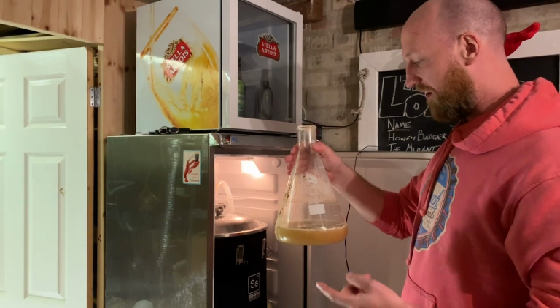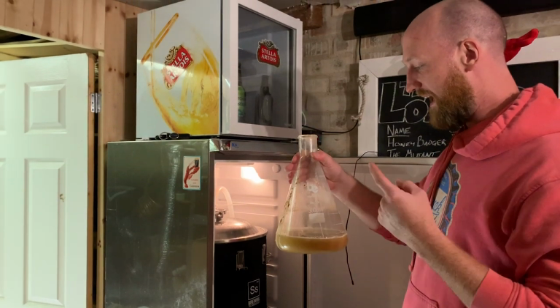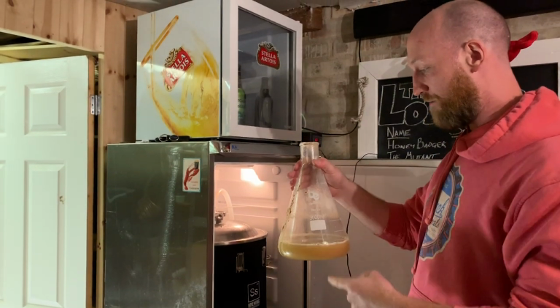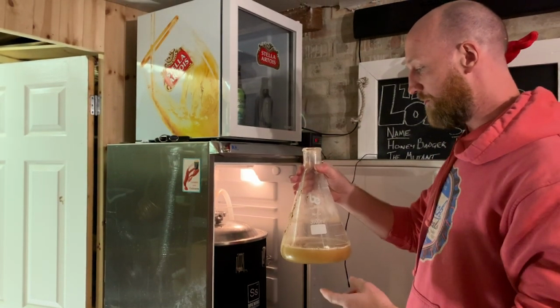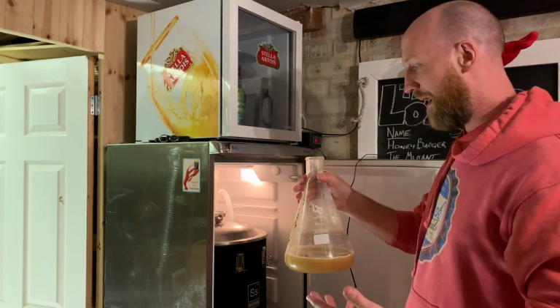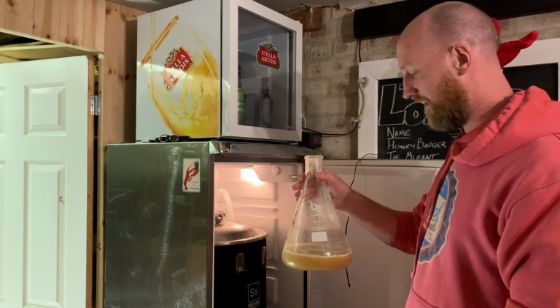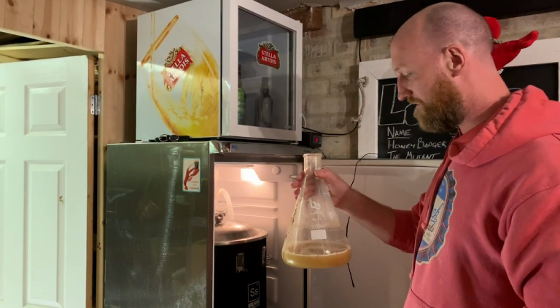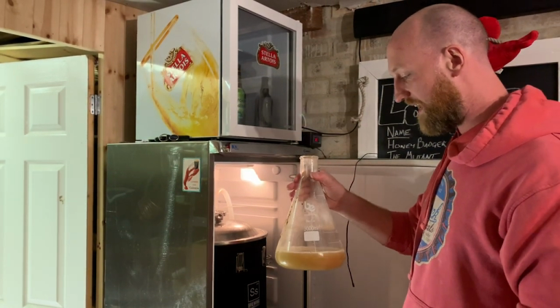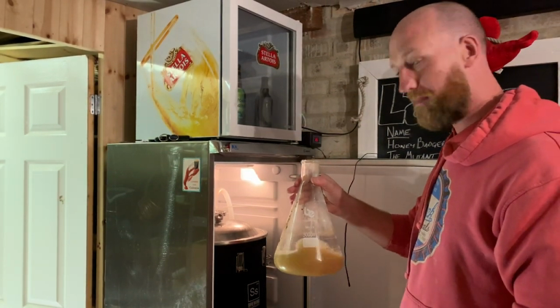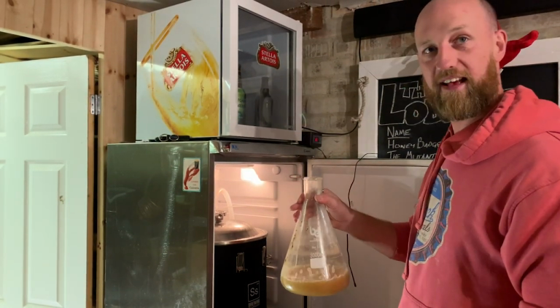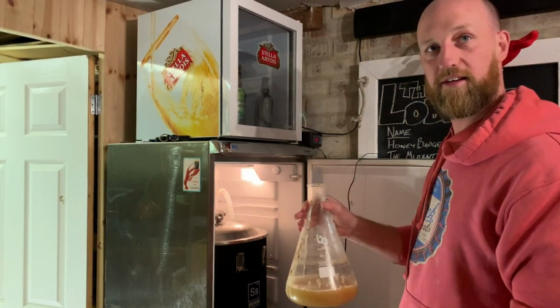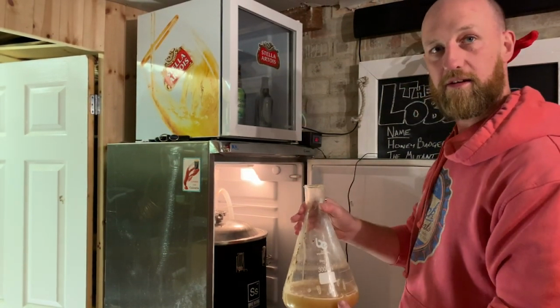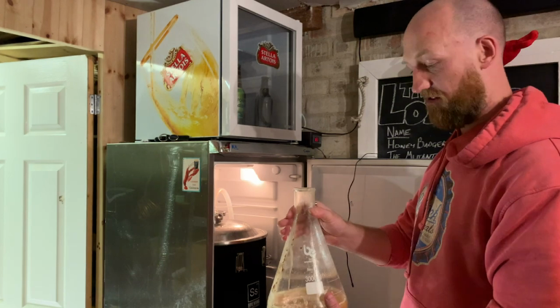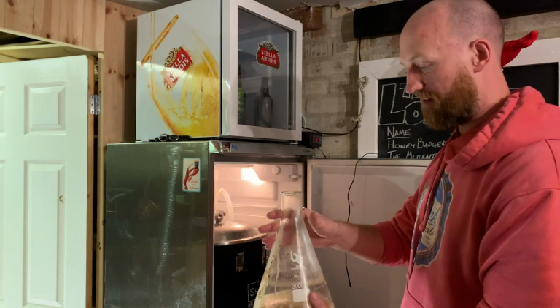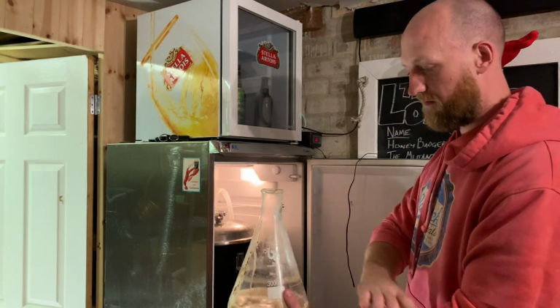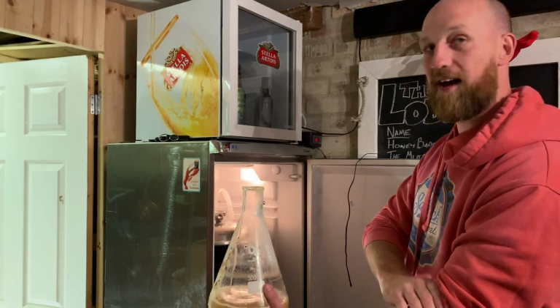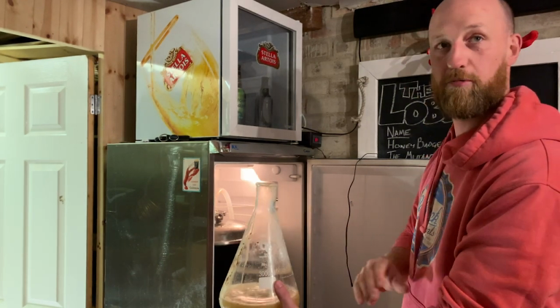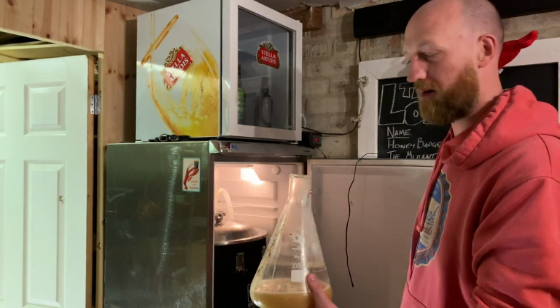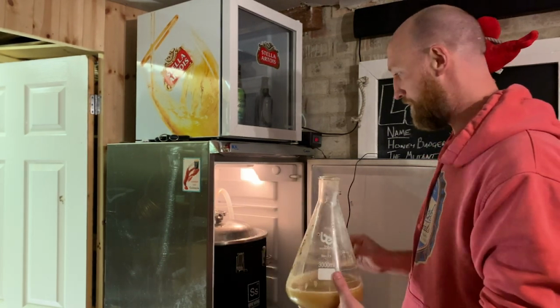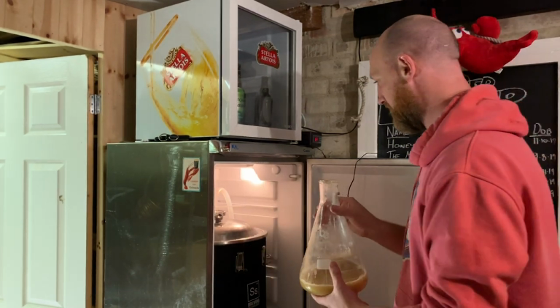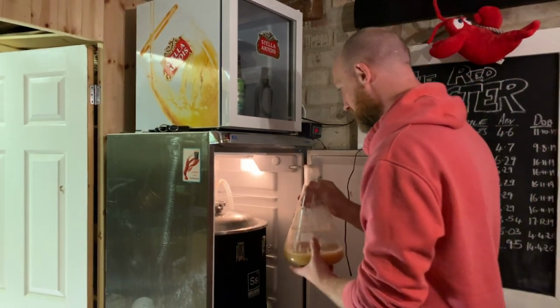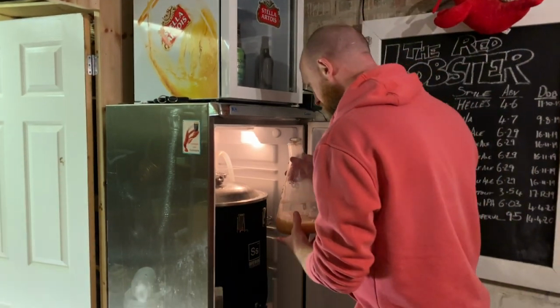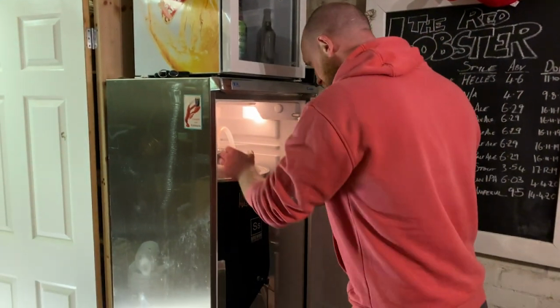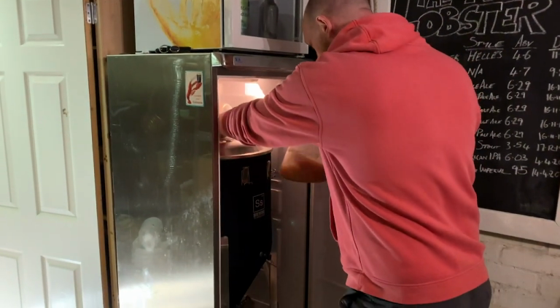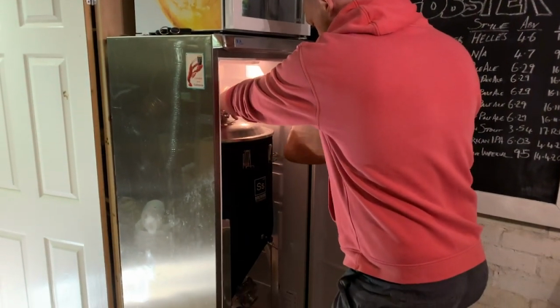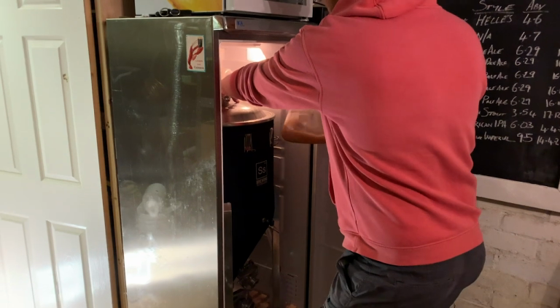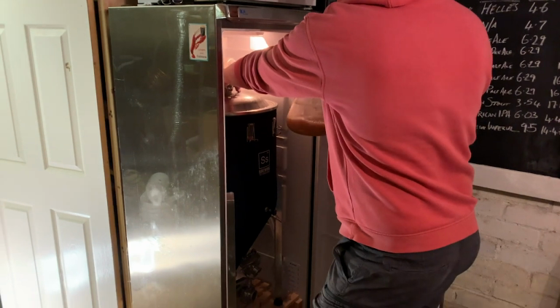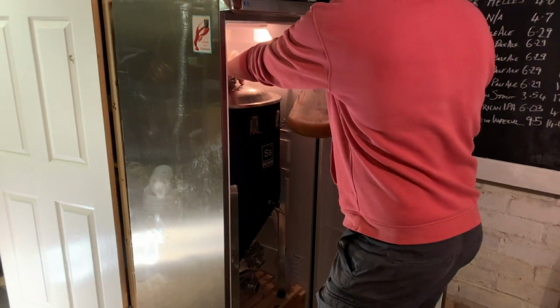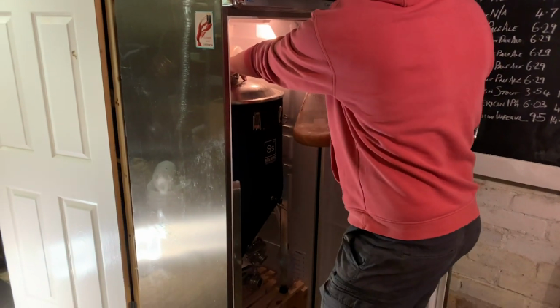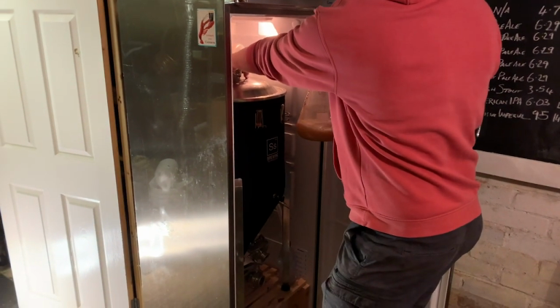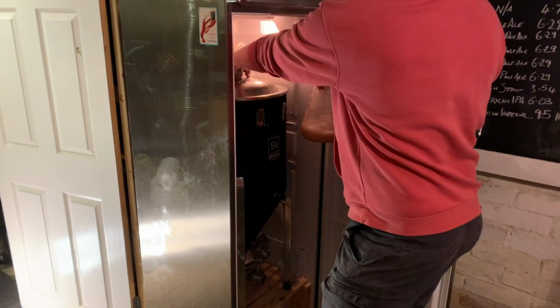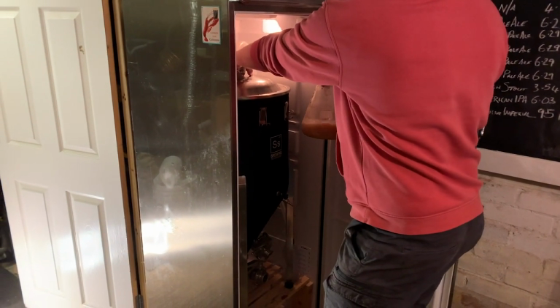For this recipe we need about 650 billion cells. Billion? Yeah. Holy cow. So what would you need if you were making, like, 800 pints?